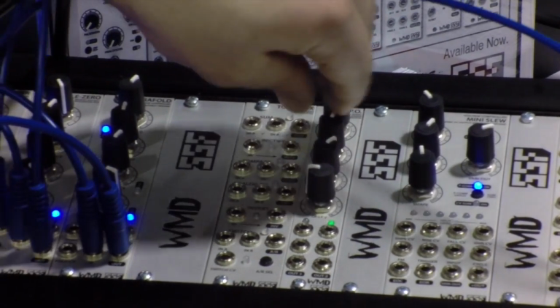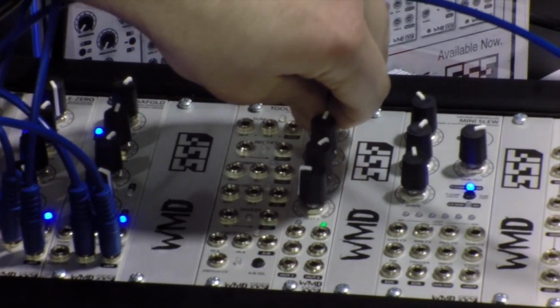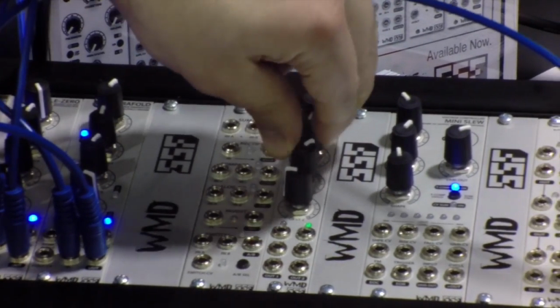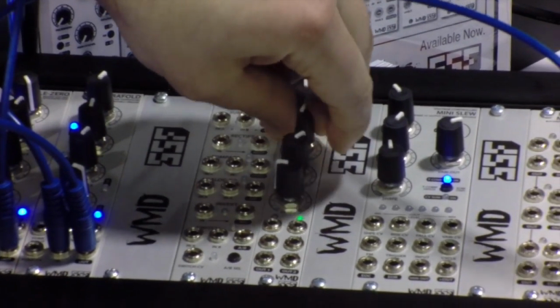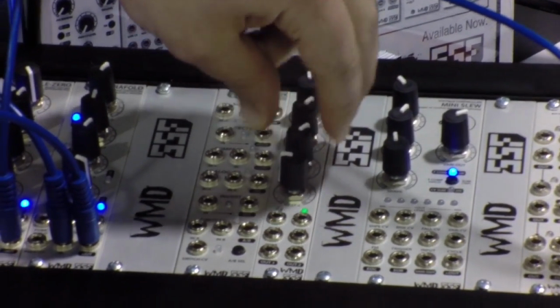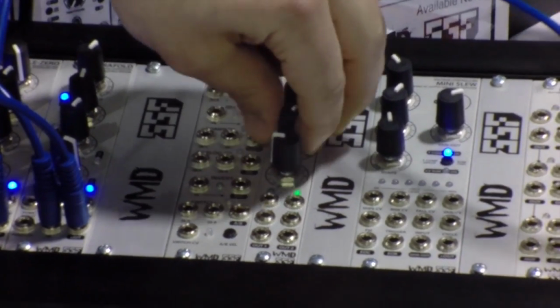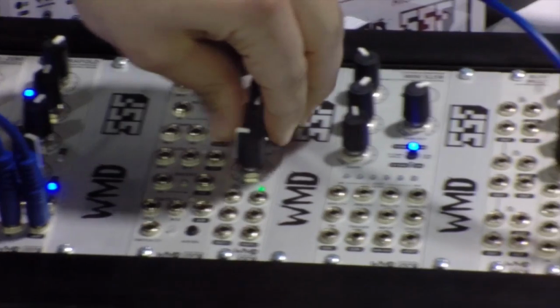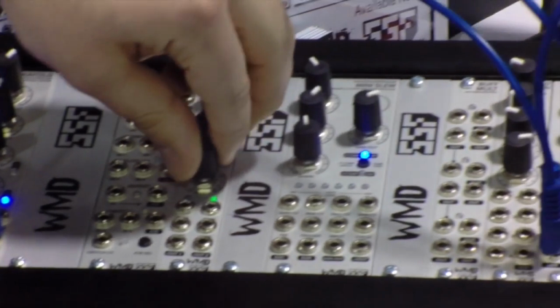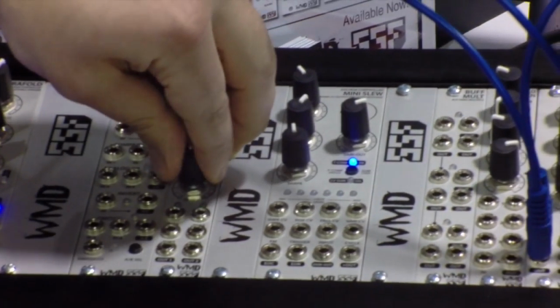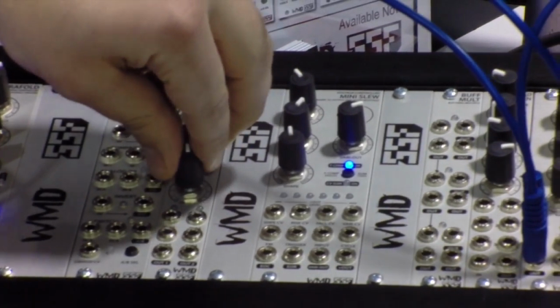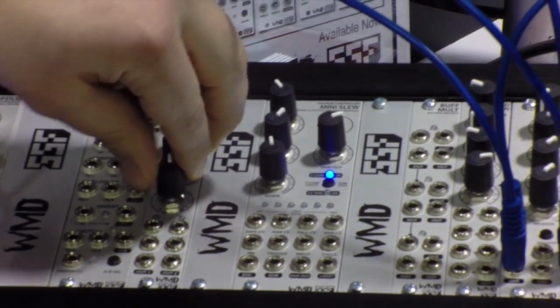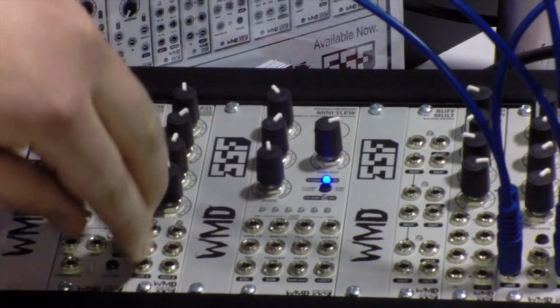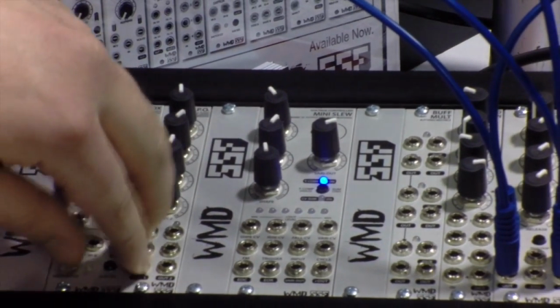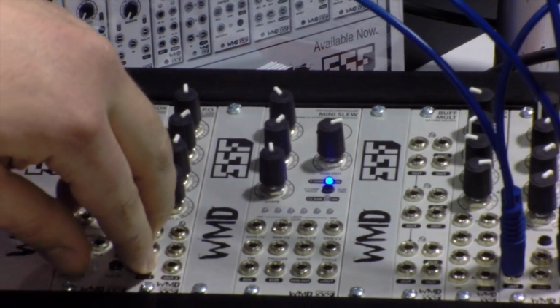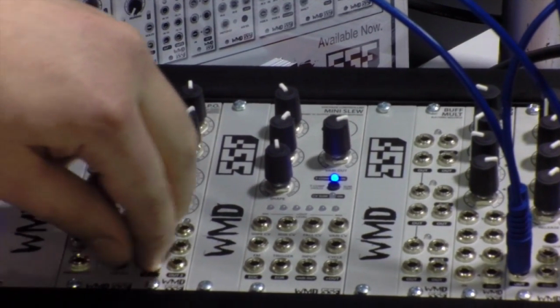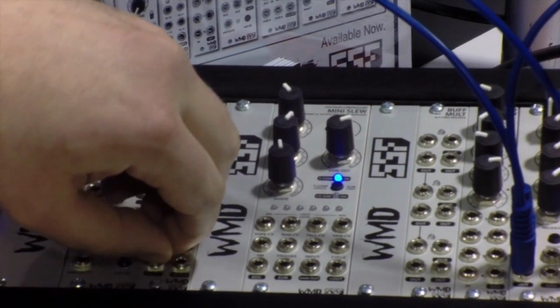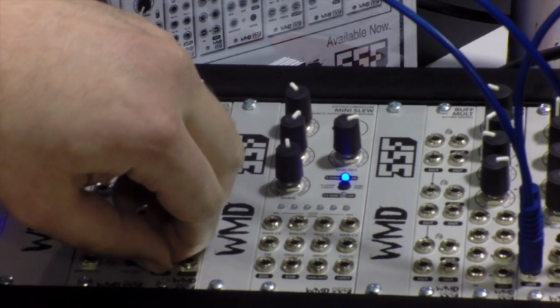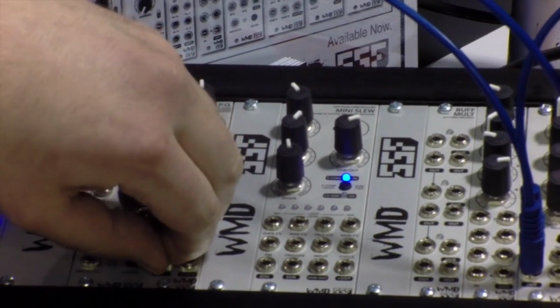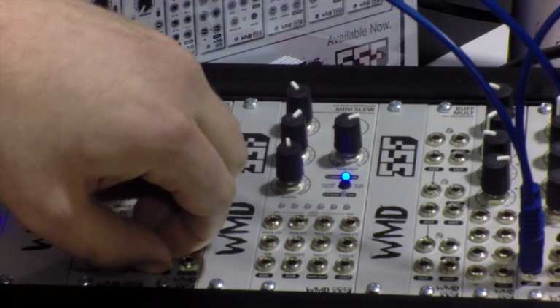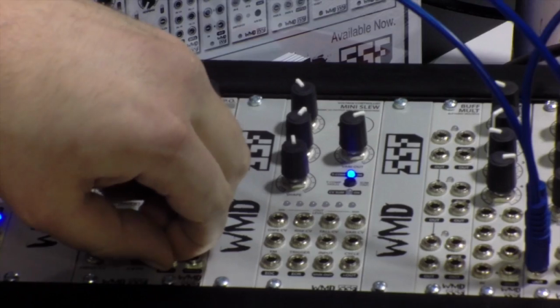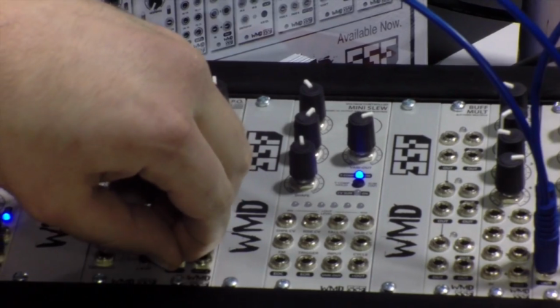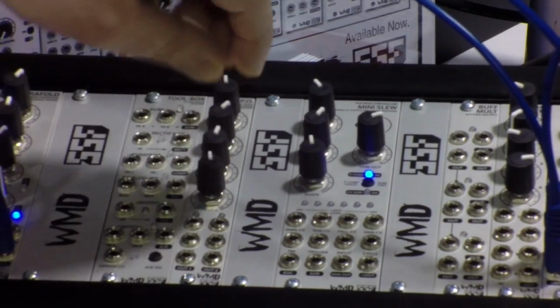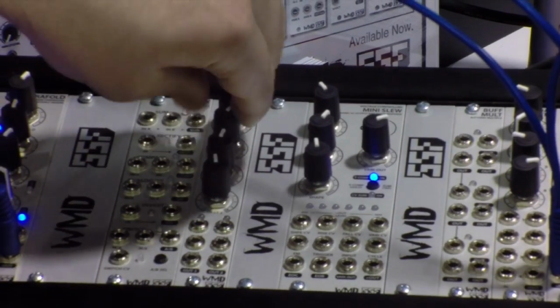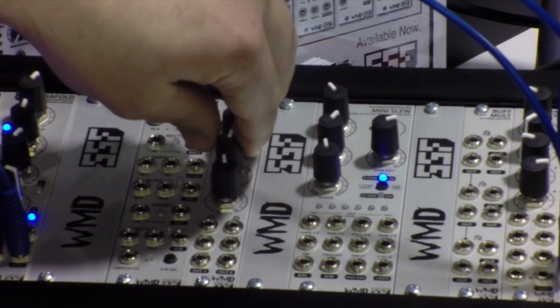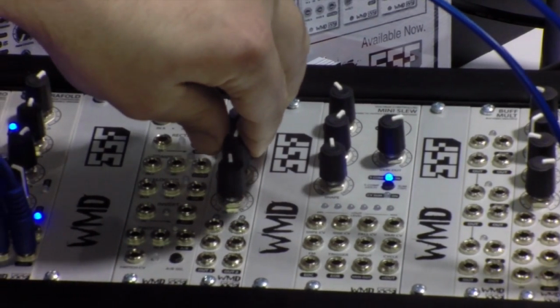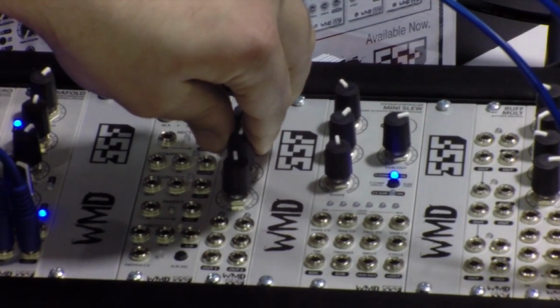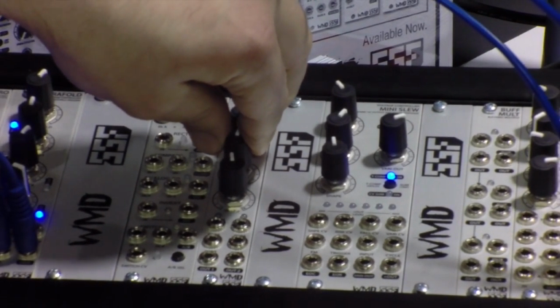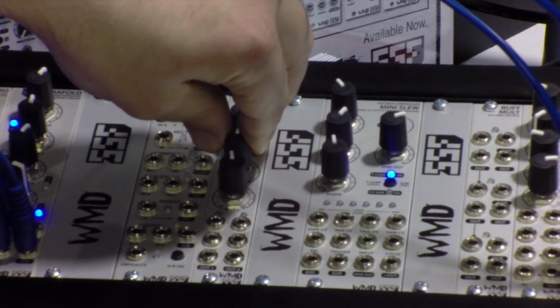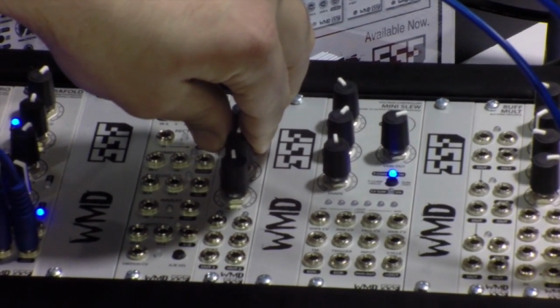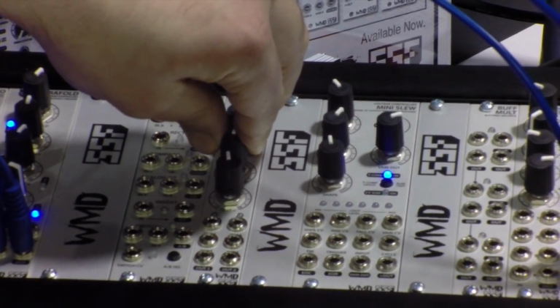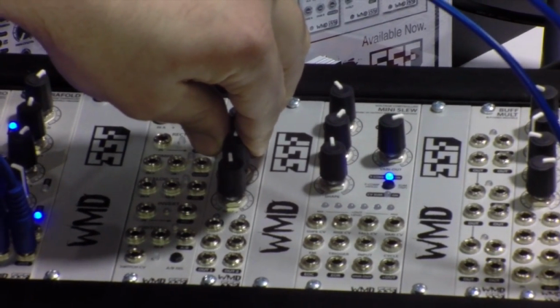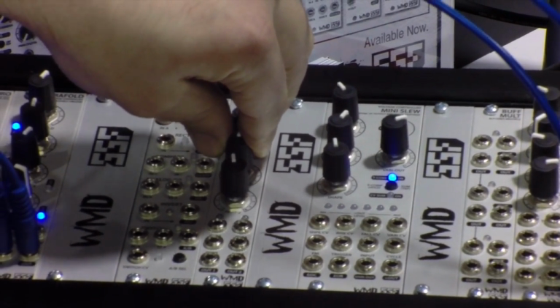XPO is a polarizer and offset generator. It also has summing inputs so you can put two inputs into each polarizer. It's great for CV, just doing basic patching stuff.